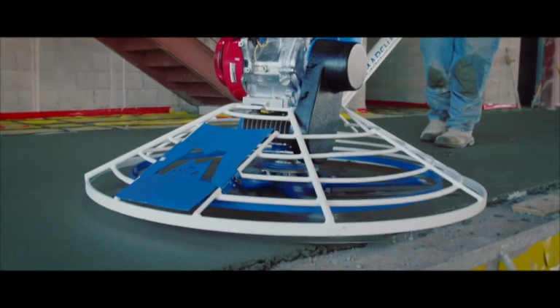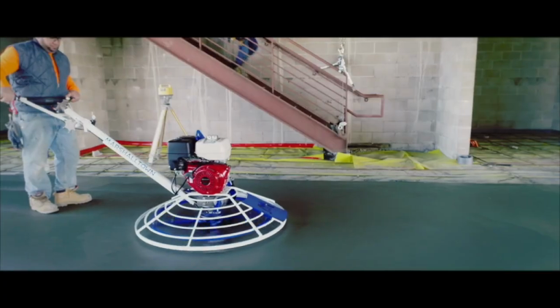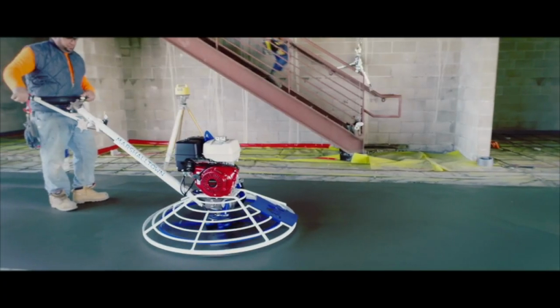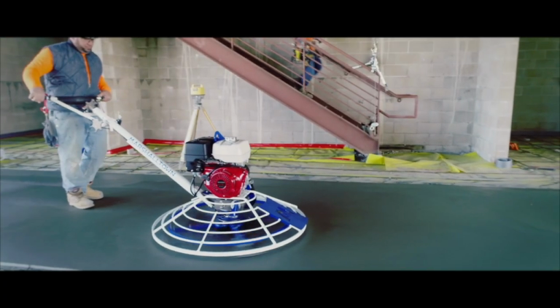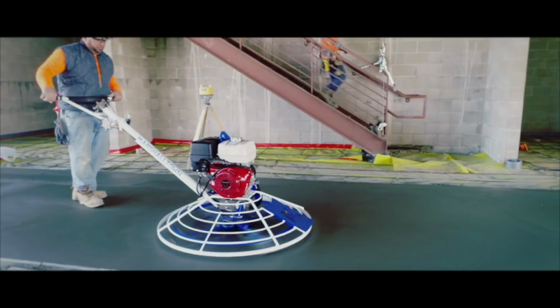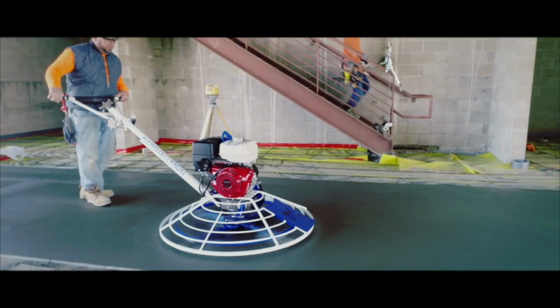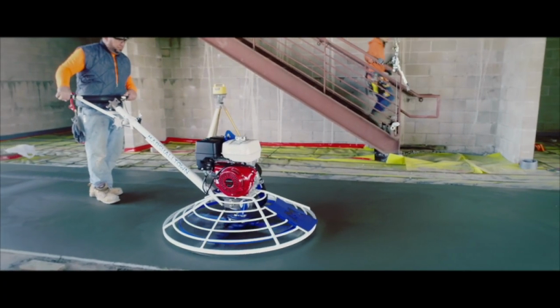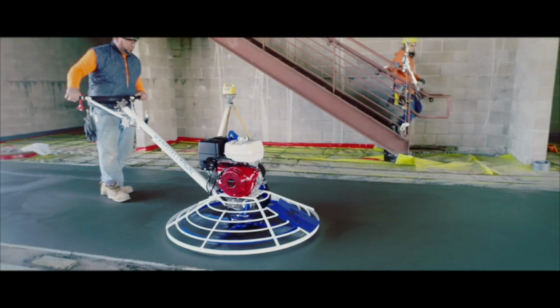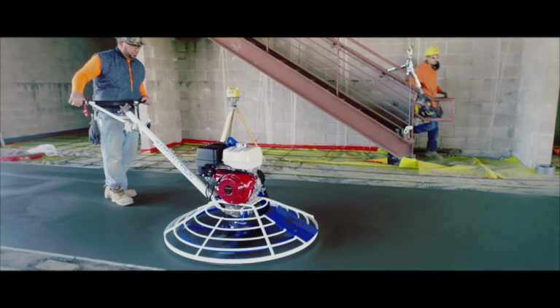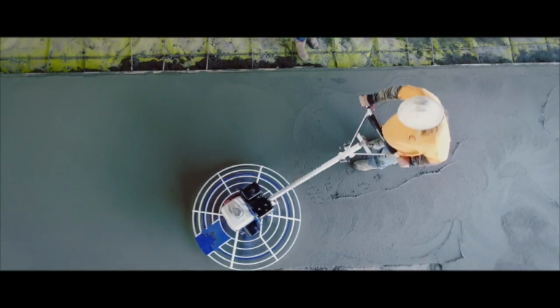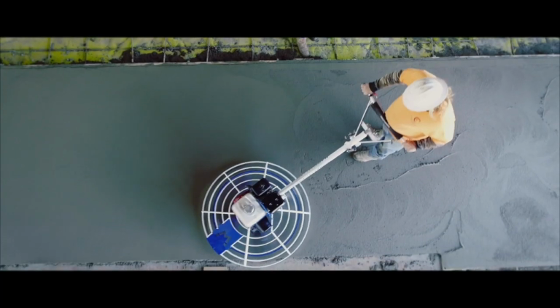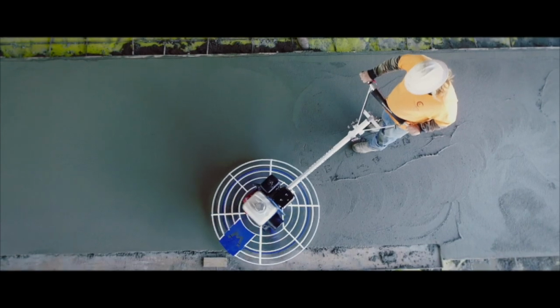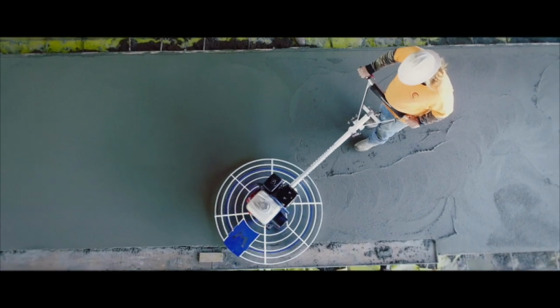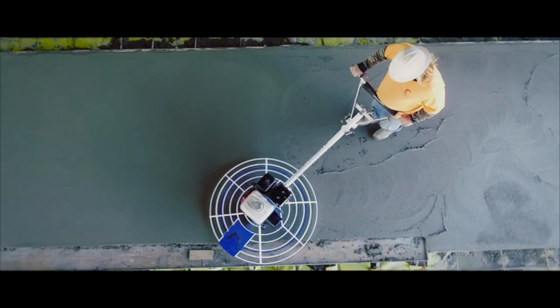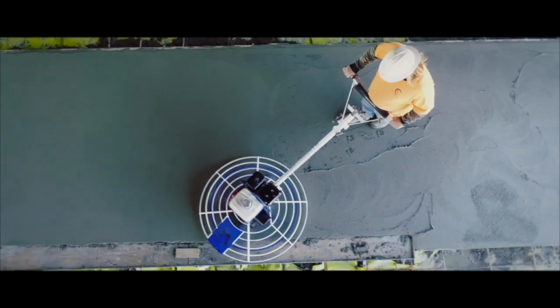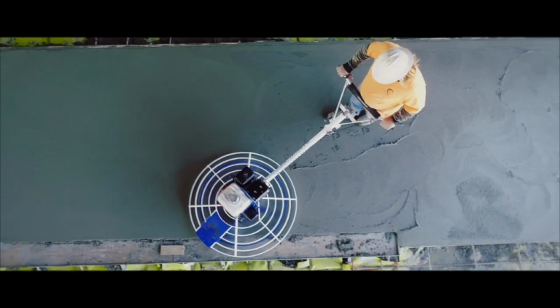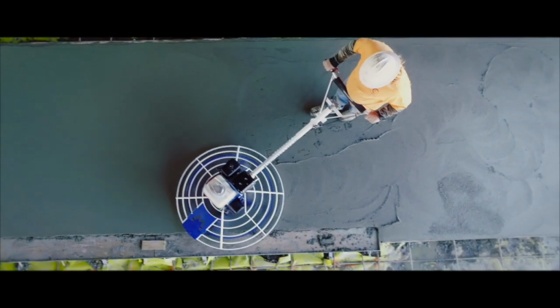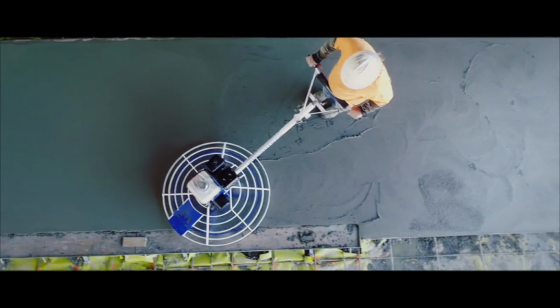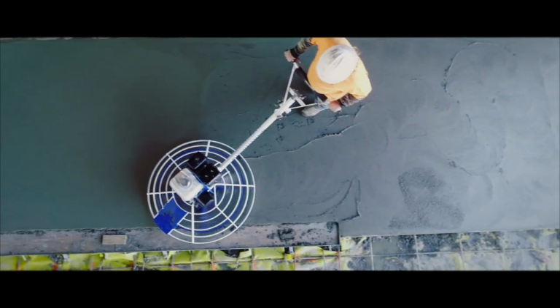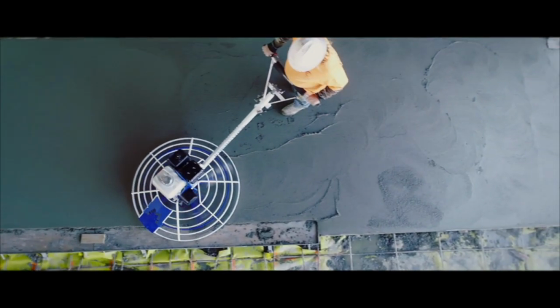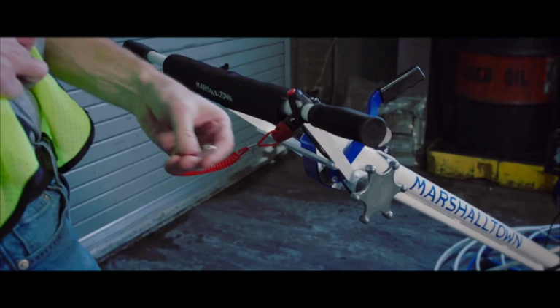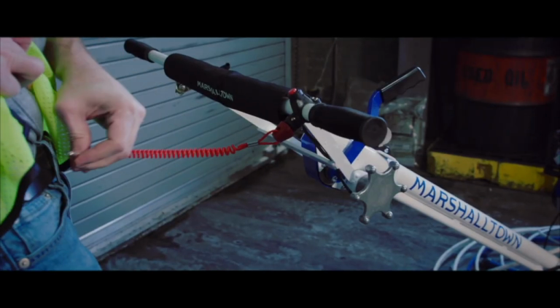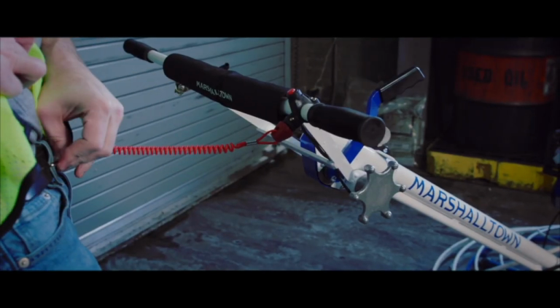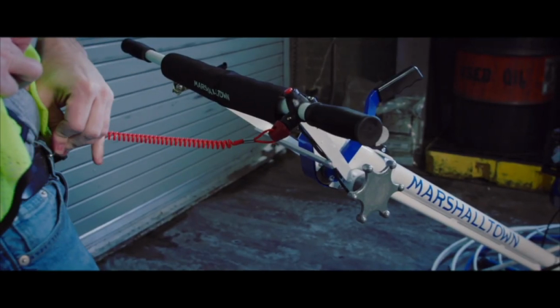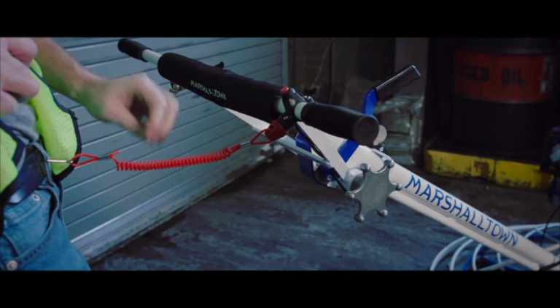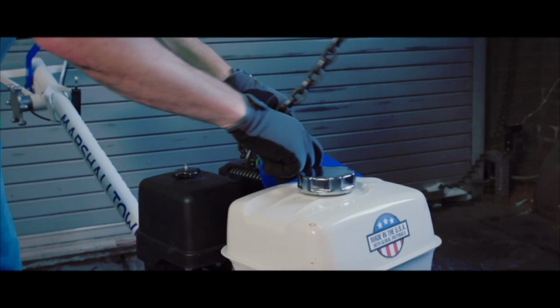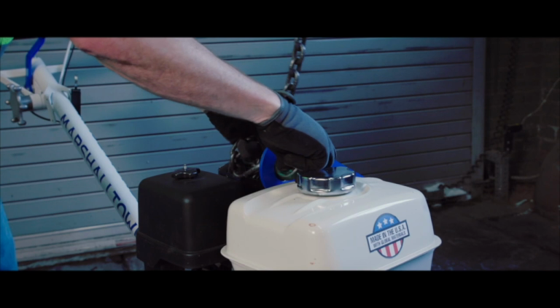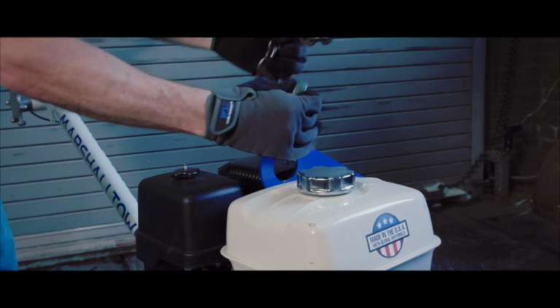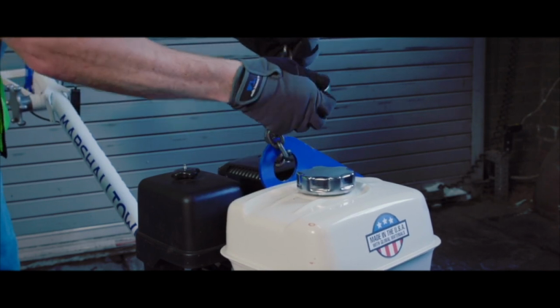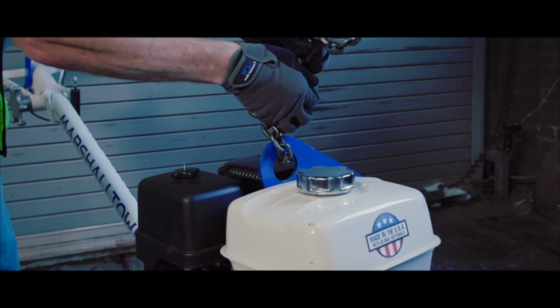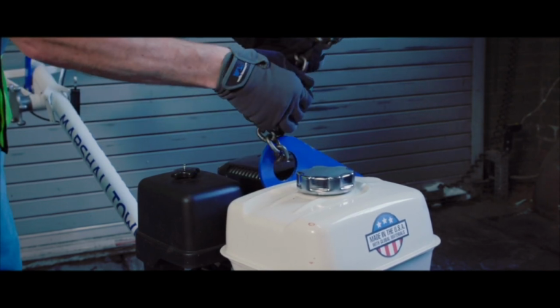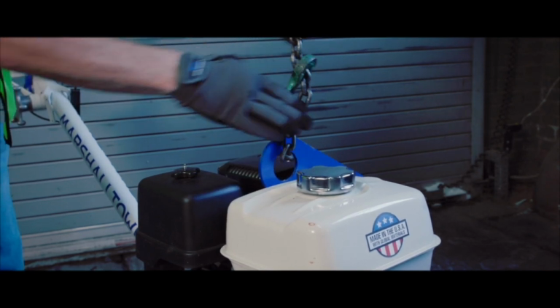The Marshalltown Power Trowel was designed with safety in mind. It comes fitted with a secondary safety switch on the handle and a lifting hook at the base for safe and easy lifting.